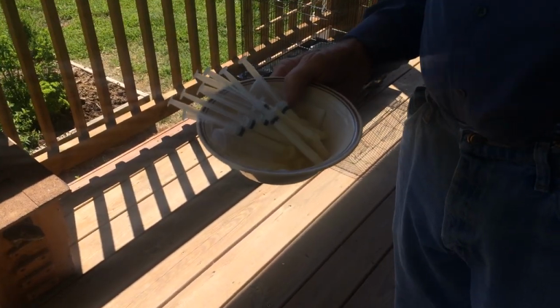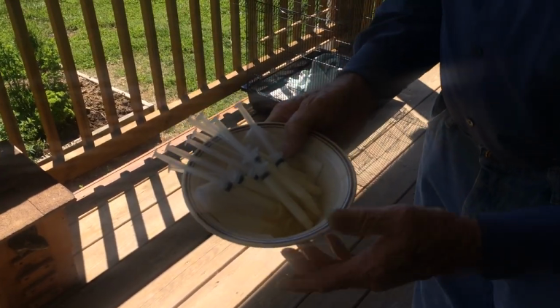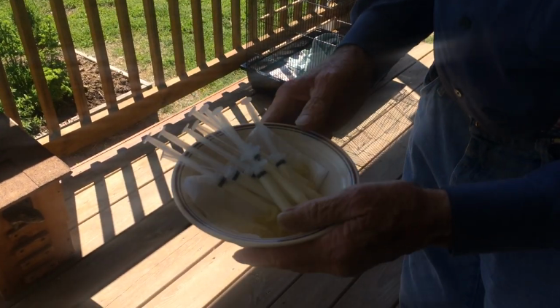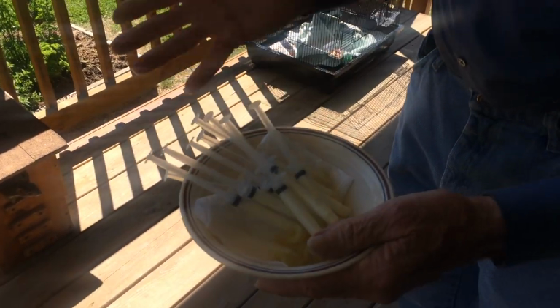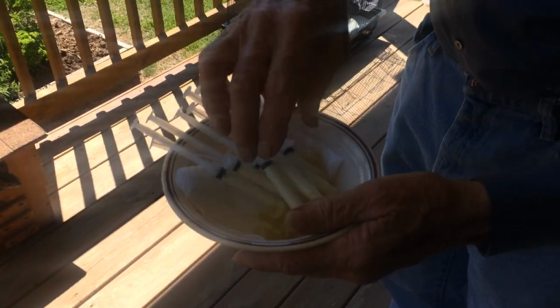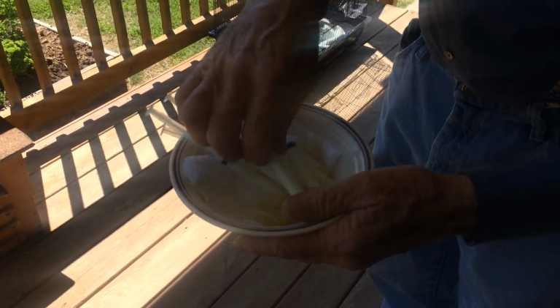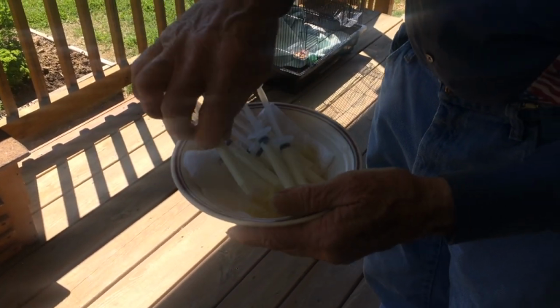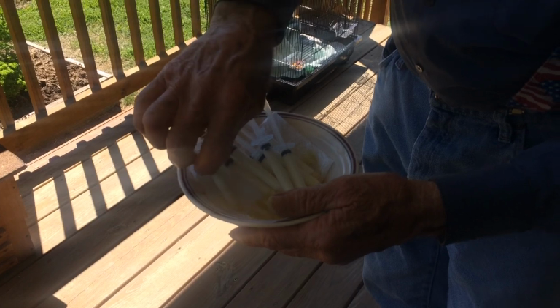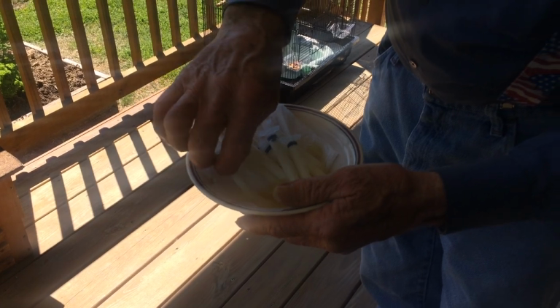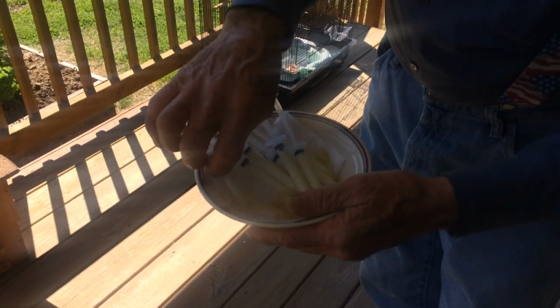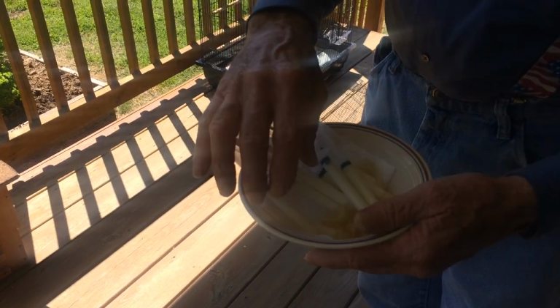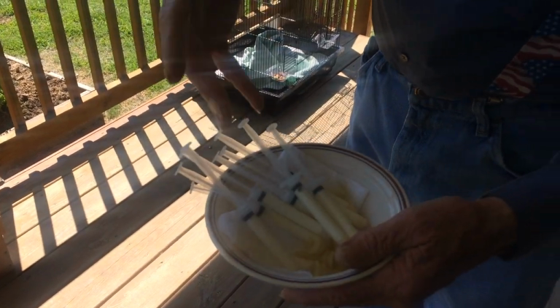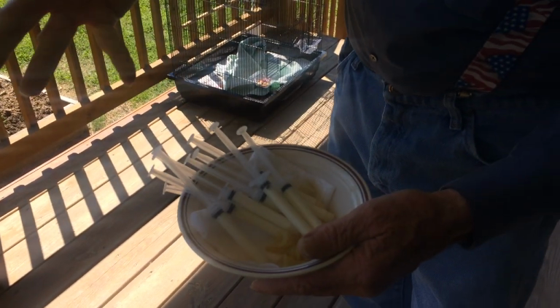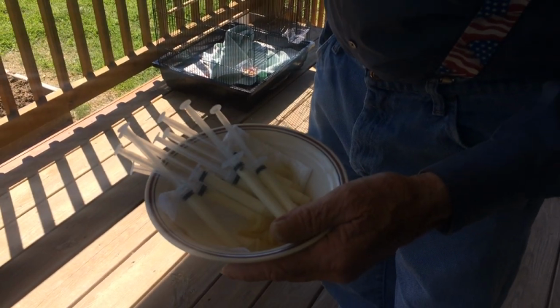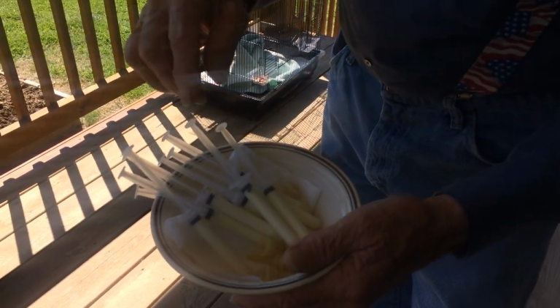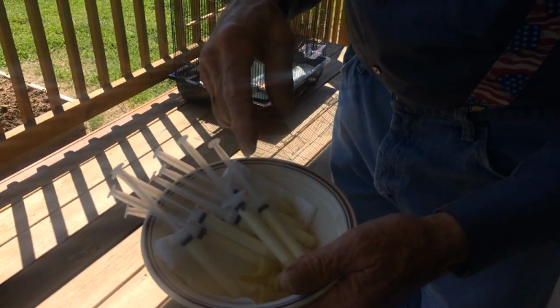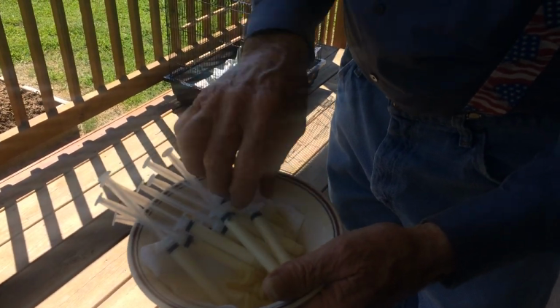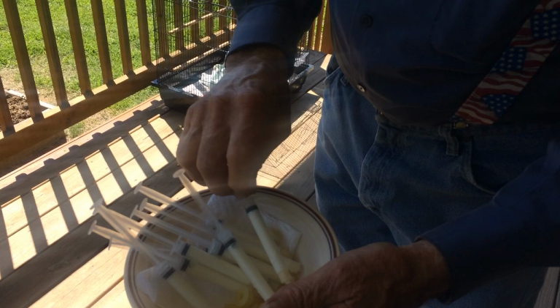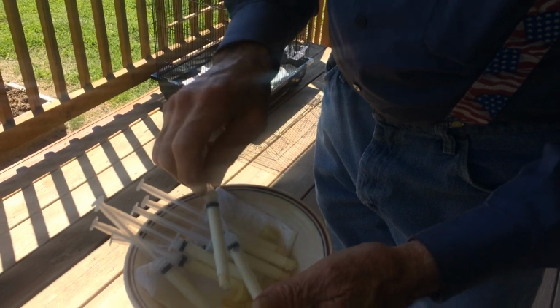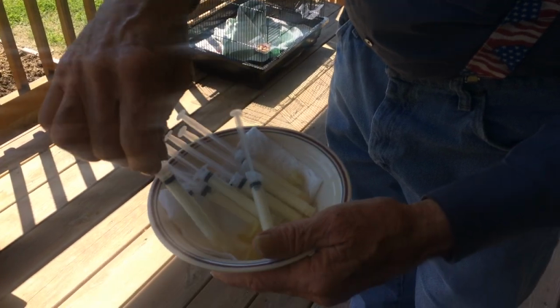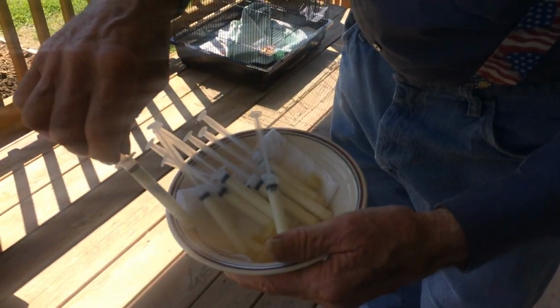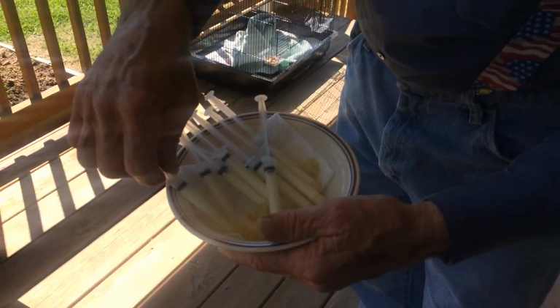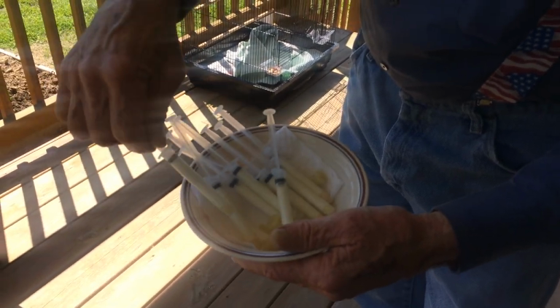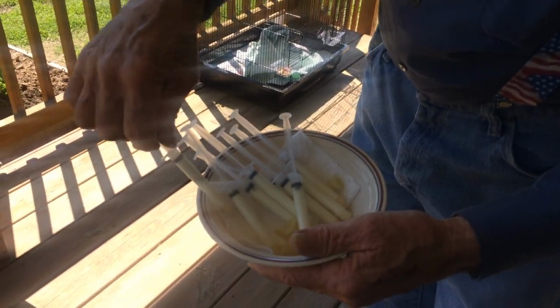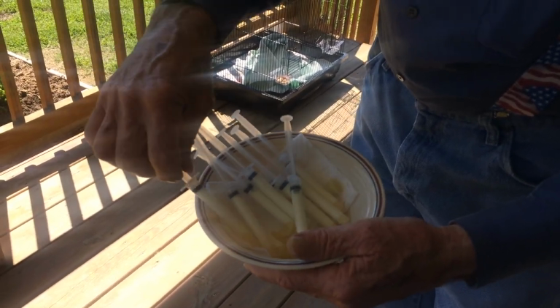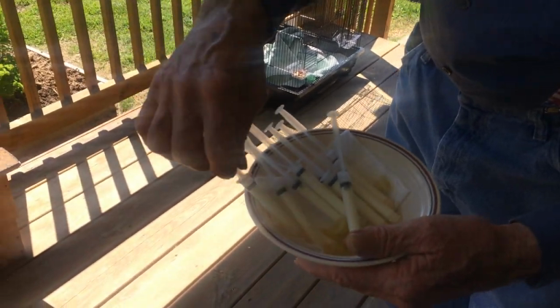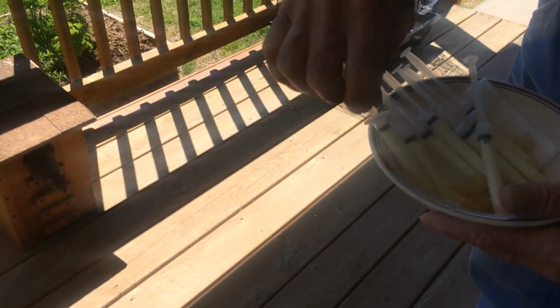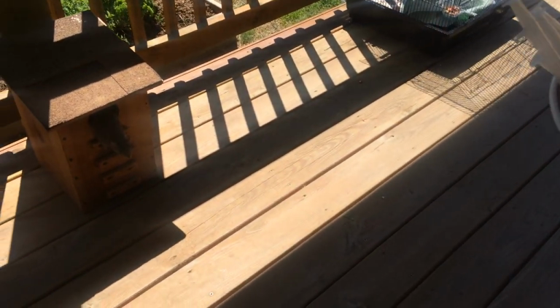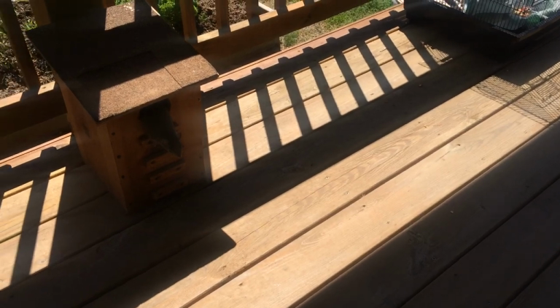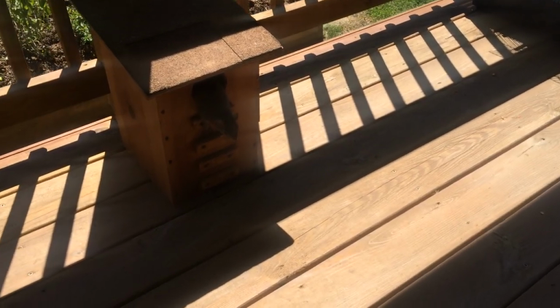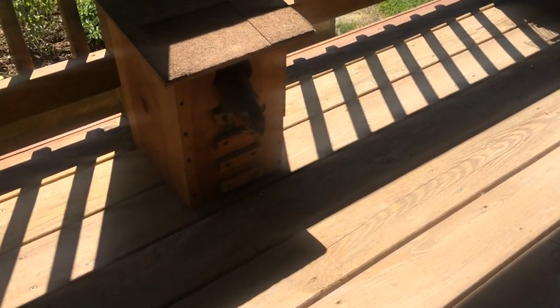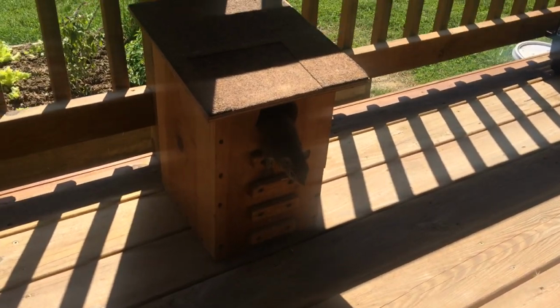Here's the way we feed them. I started out with these all-care syringes — without the needles — and fill them with puppy formula. It's called Esbilac.